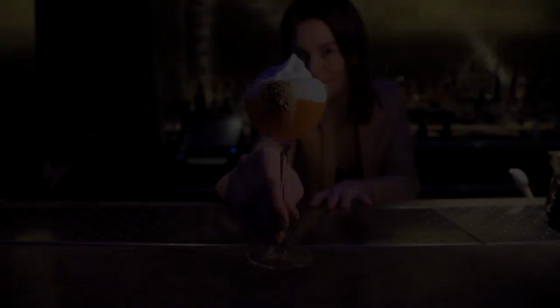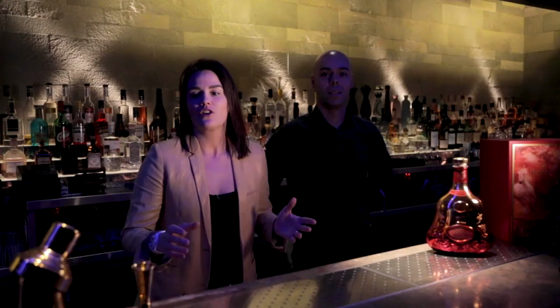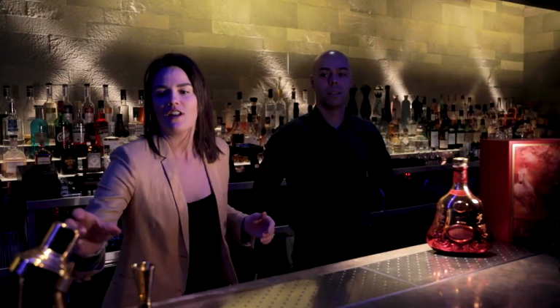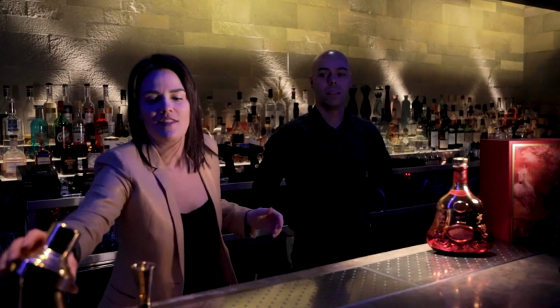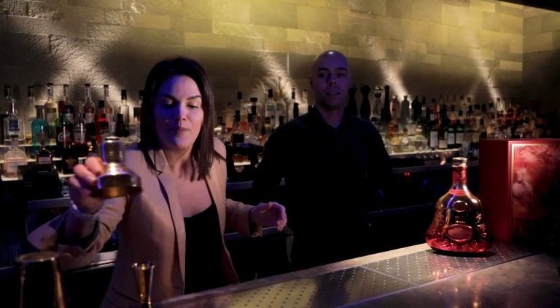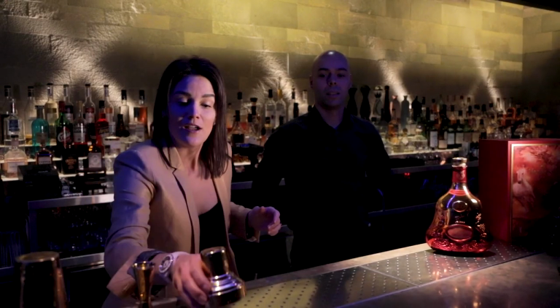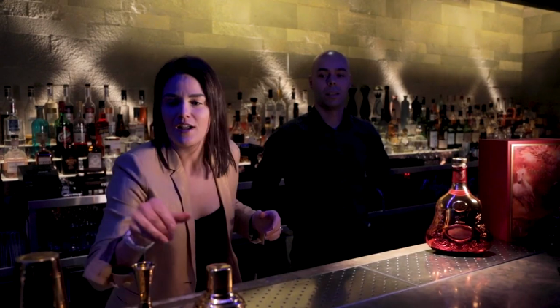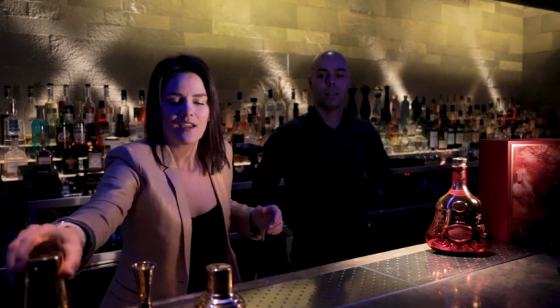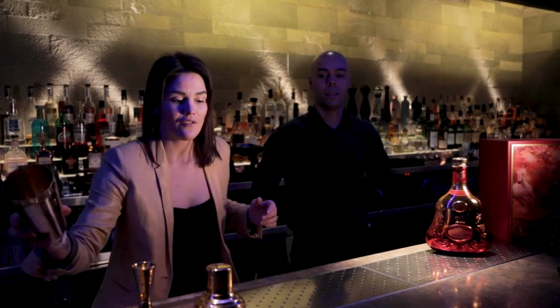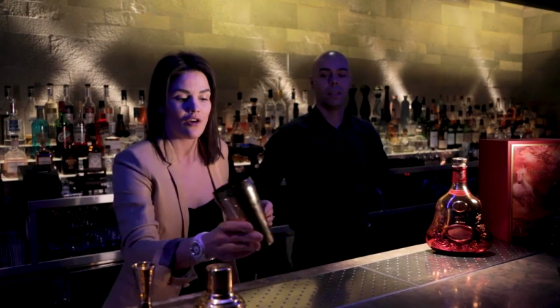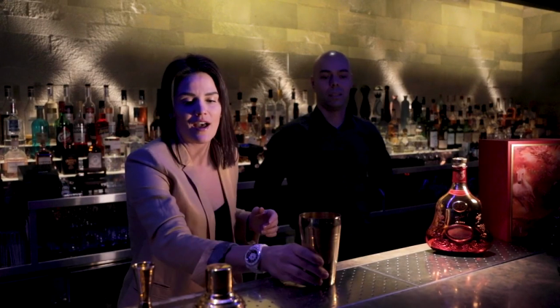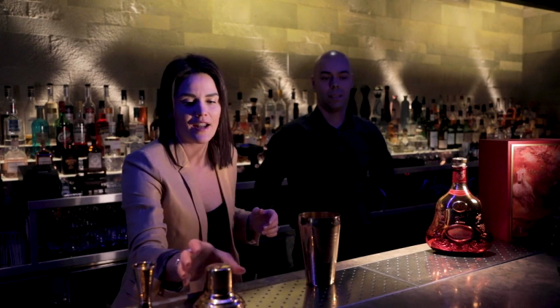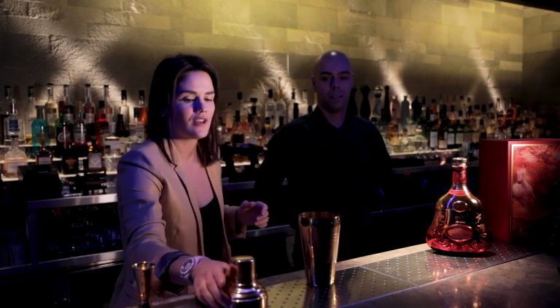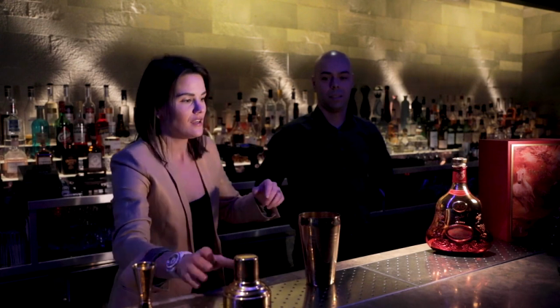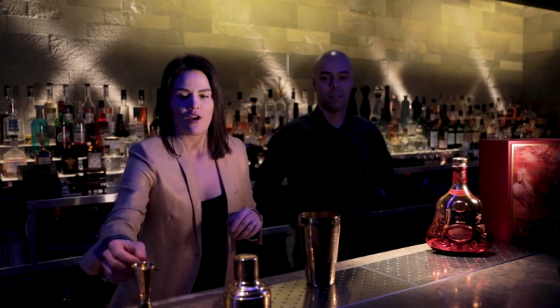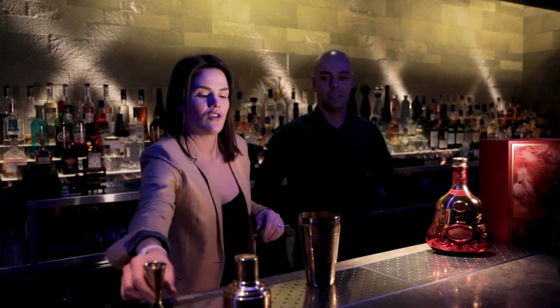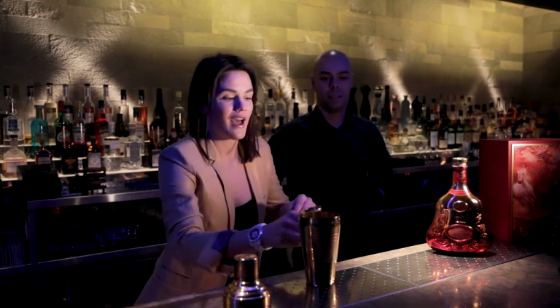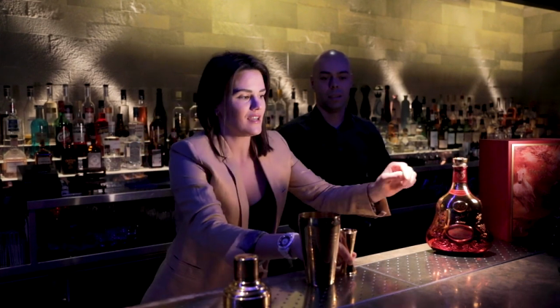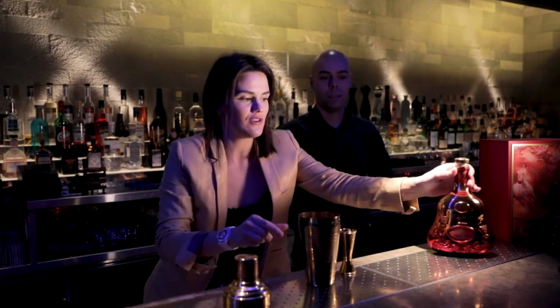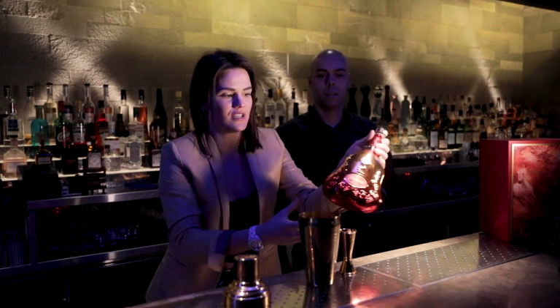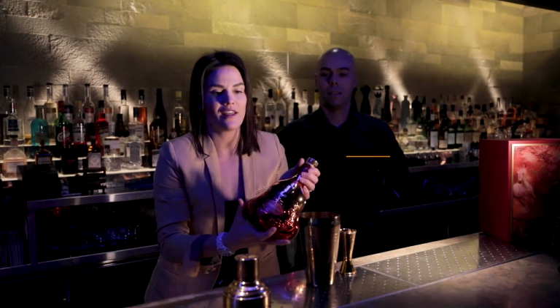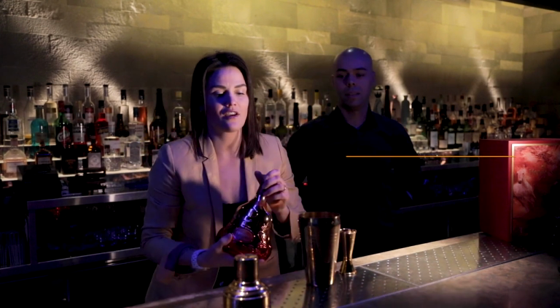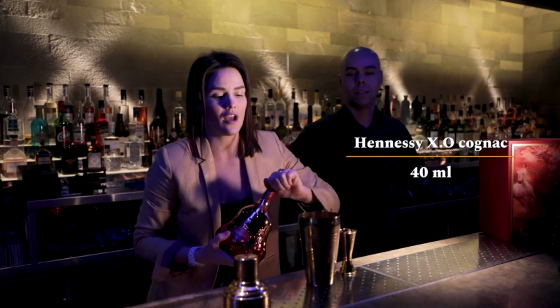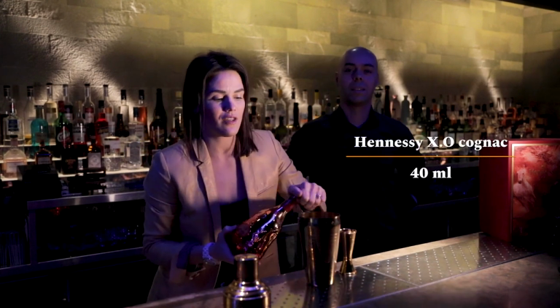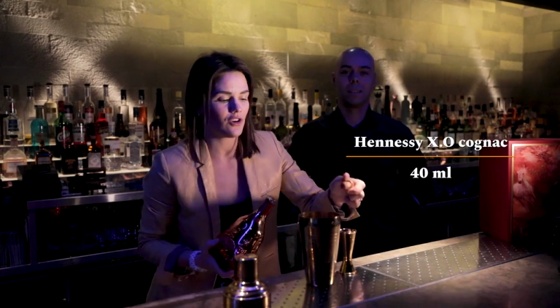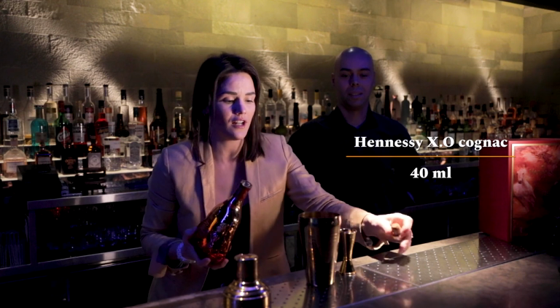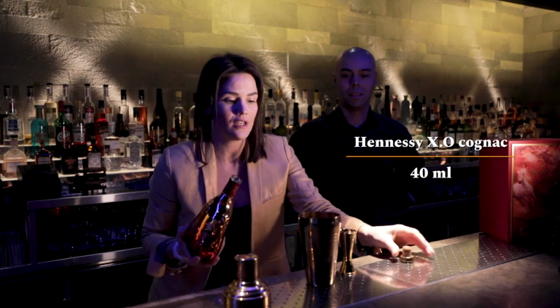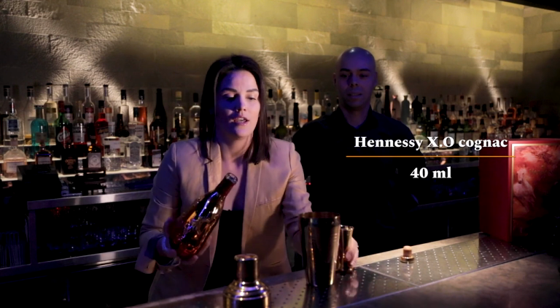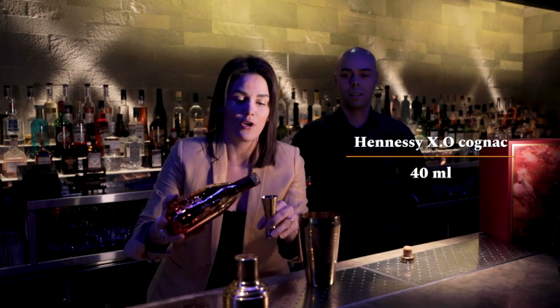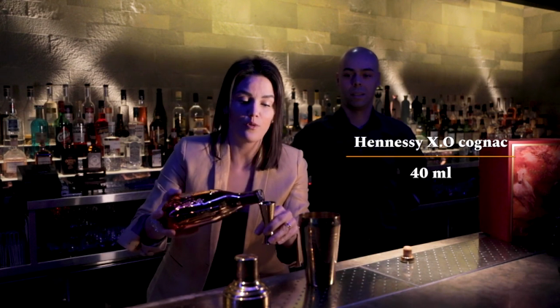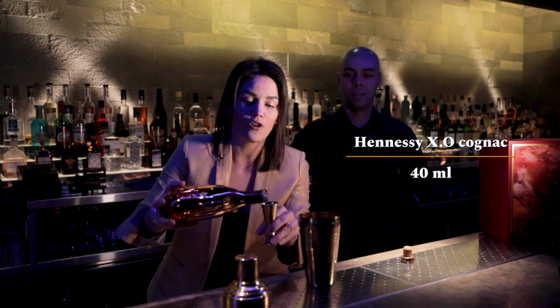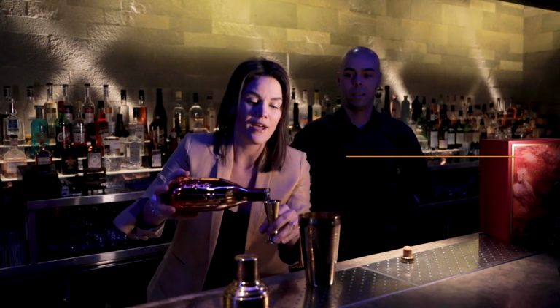The cocktail is a real classic — it's a twist on the sidecar cocktail. I'm just going to start and use the Hennessy XO as the base of the cocktail. We're going to pour 40ml.